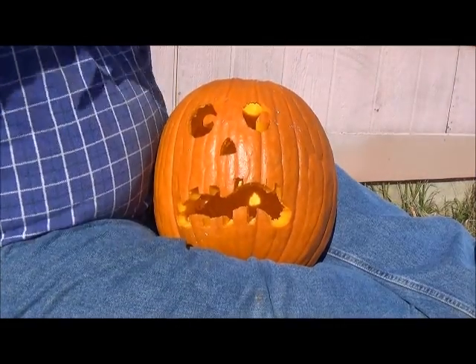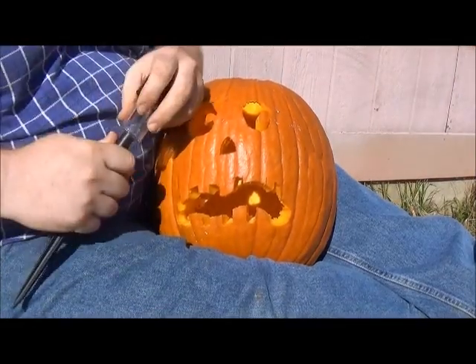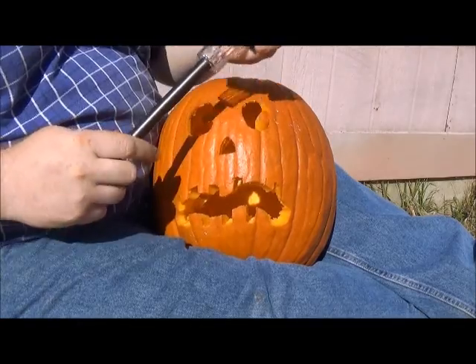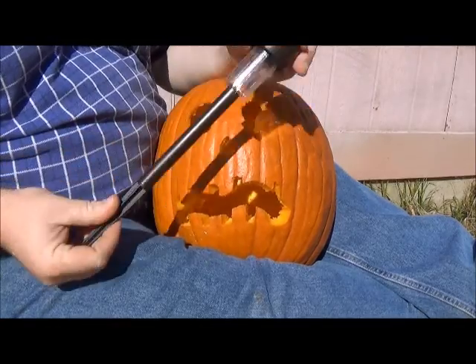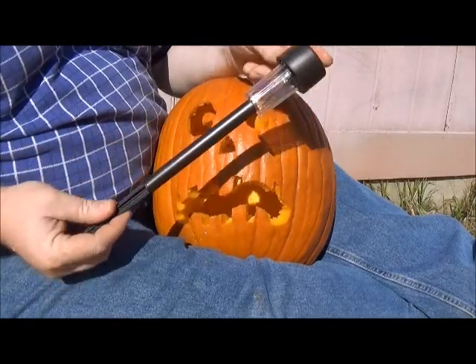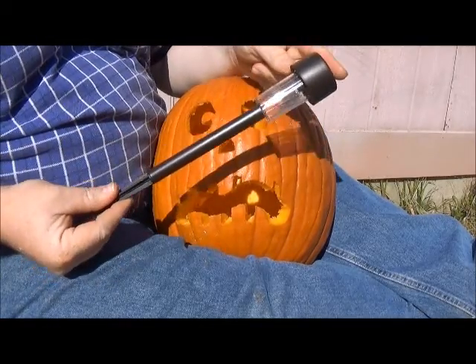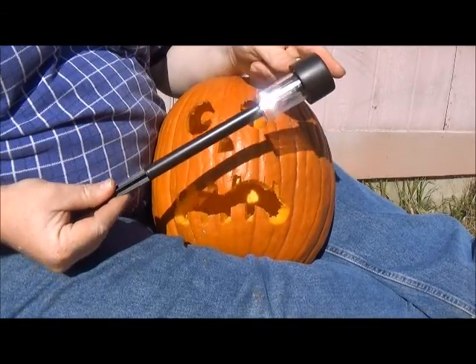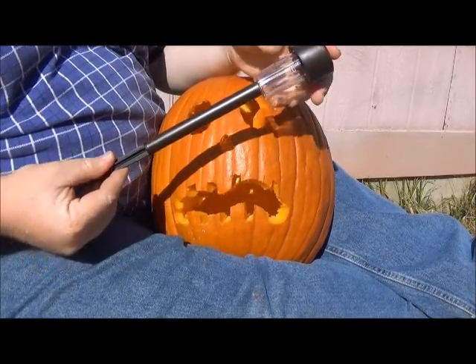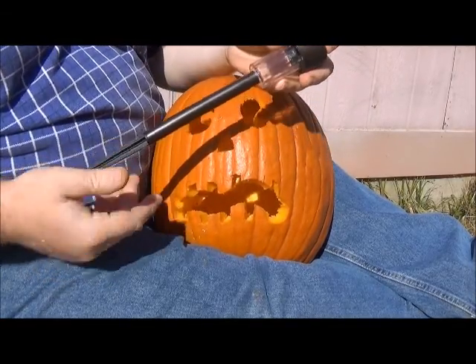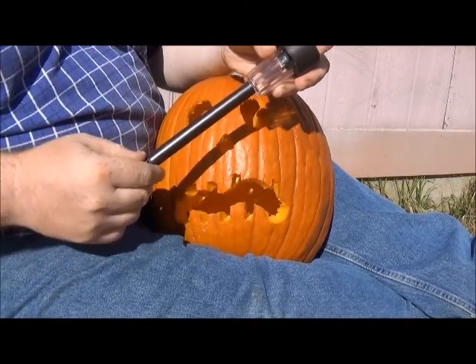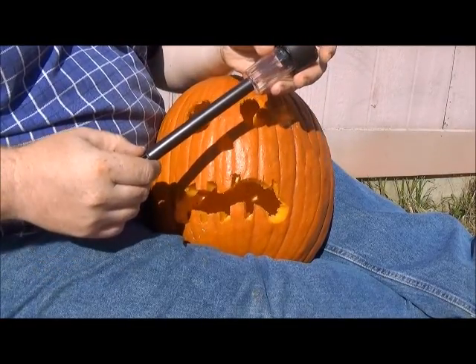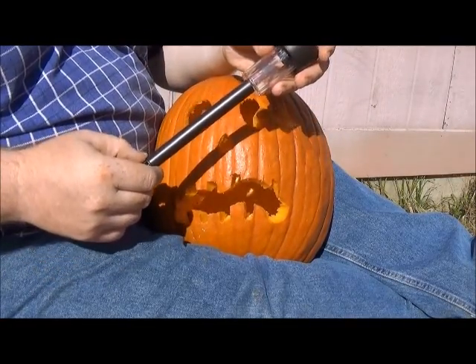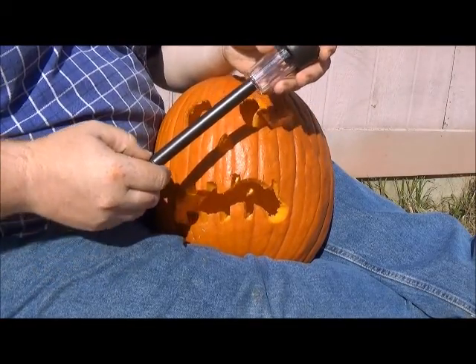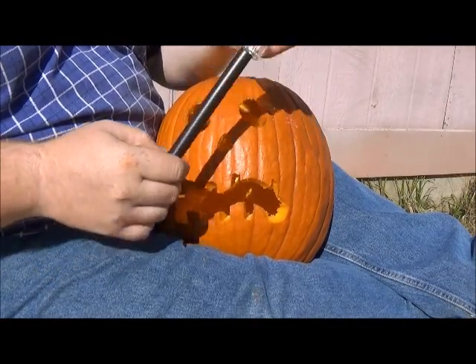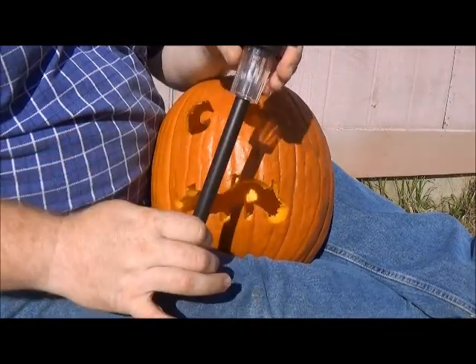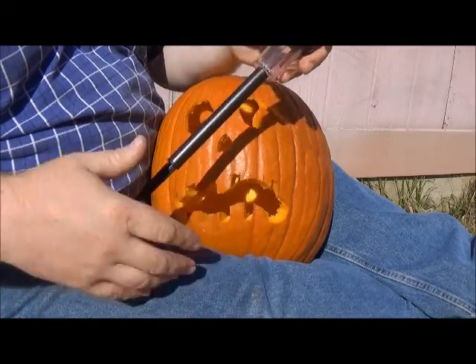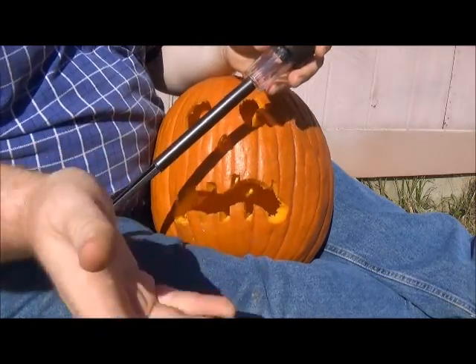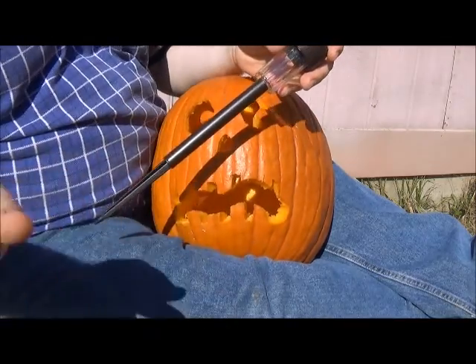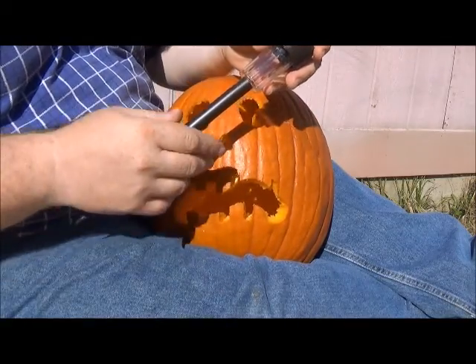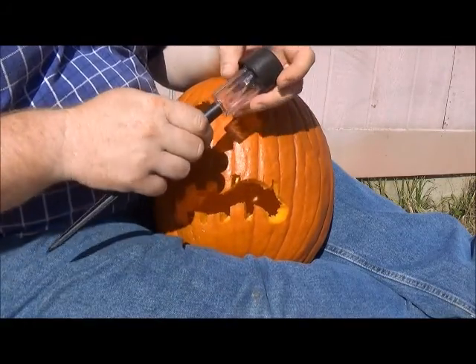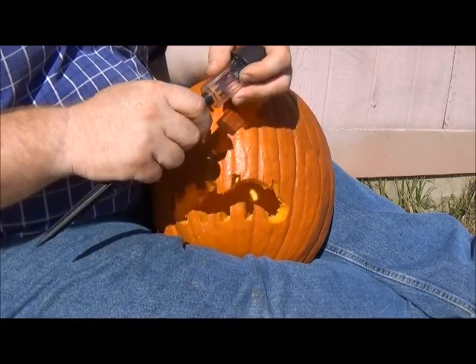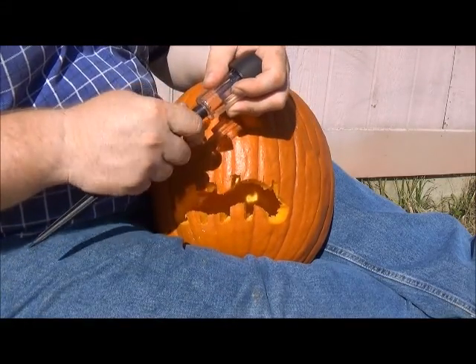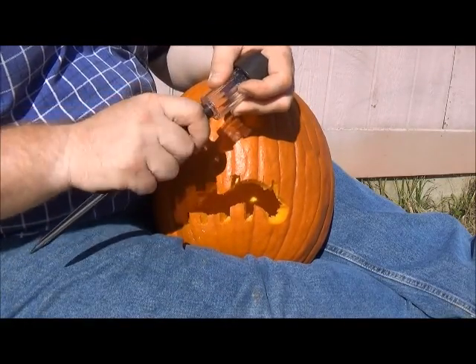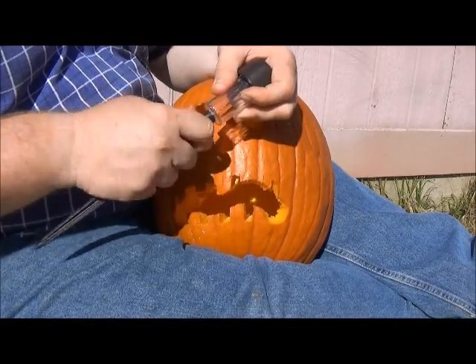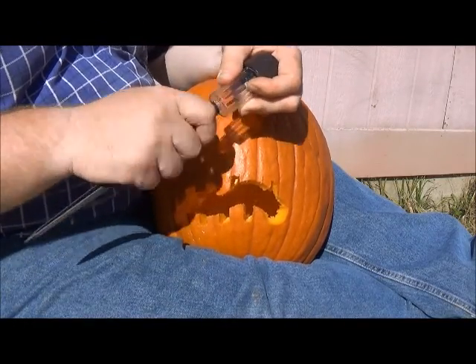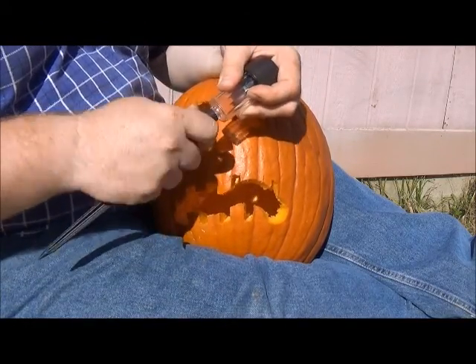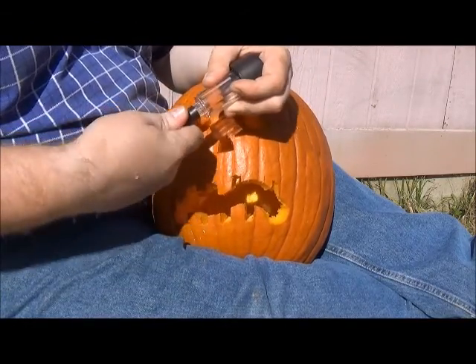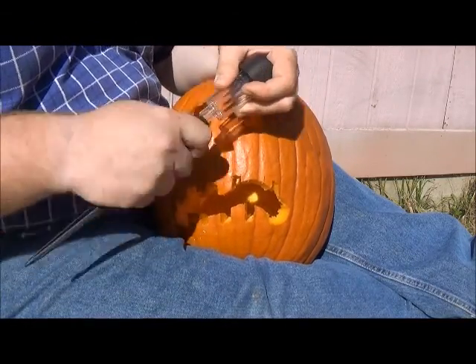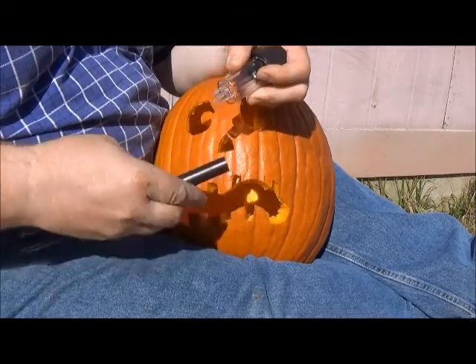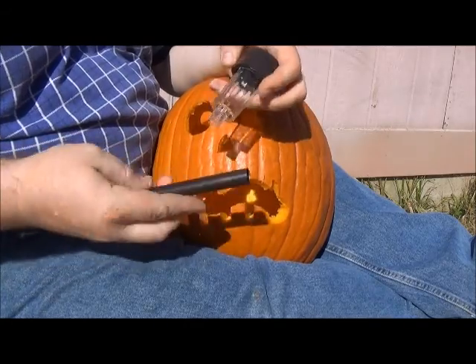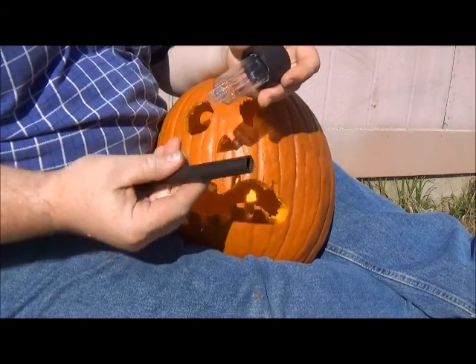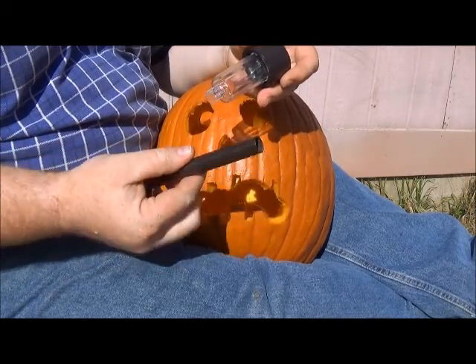Now we have the simple solar stake light. This is very inexpensive, sticks in your yard, walkway, illuminates, etc. Specifically, this kind — it can come apart.